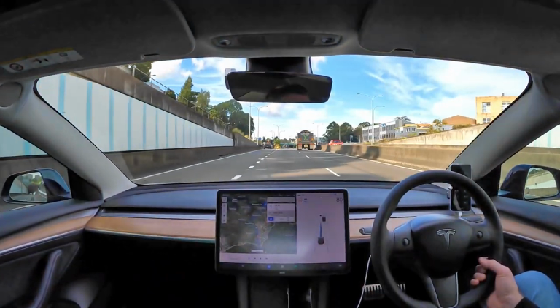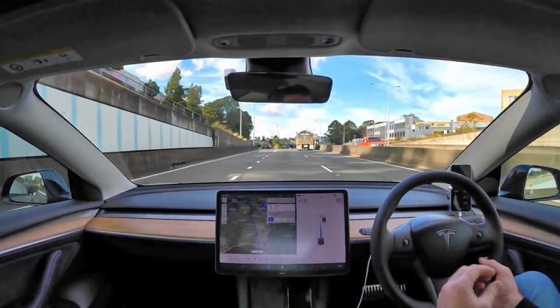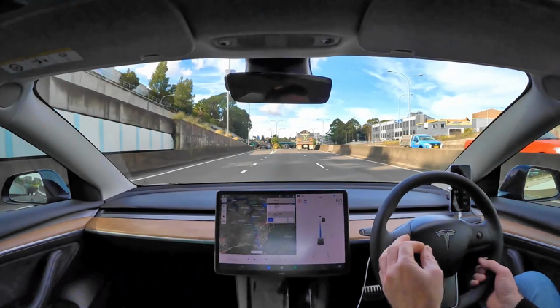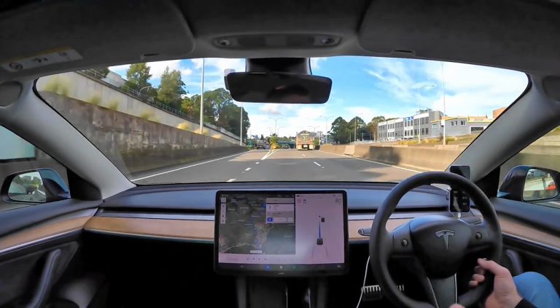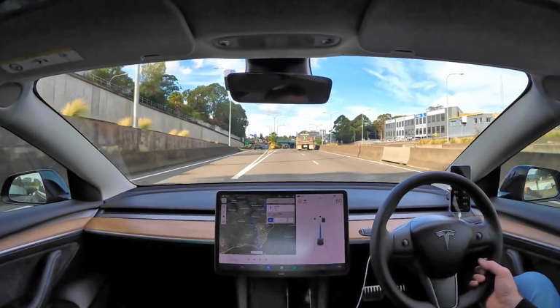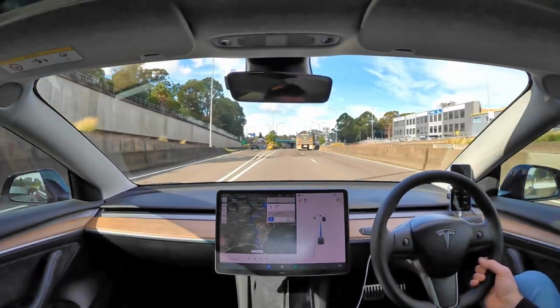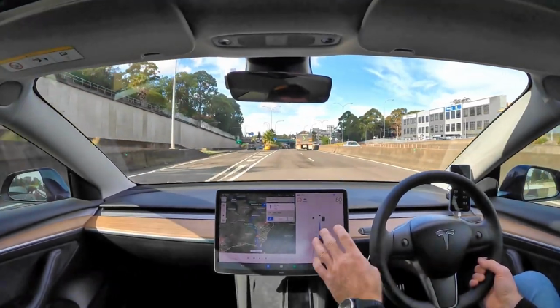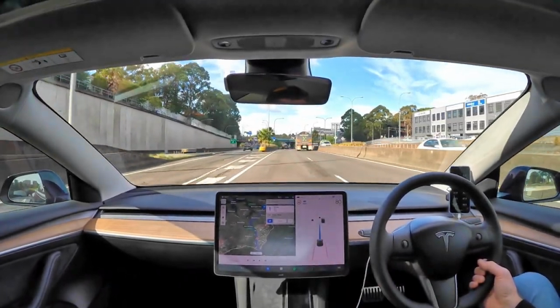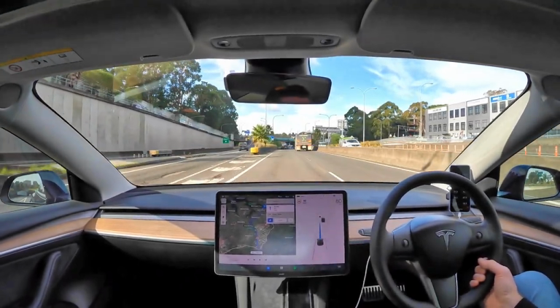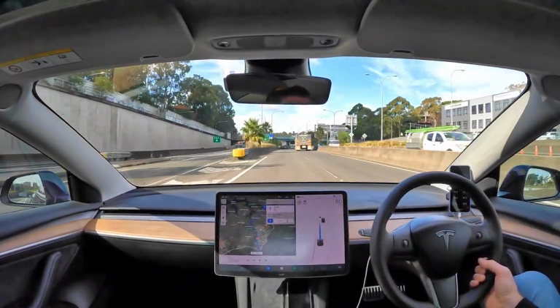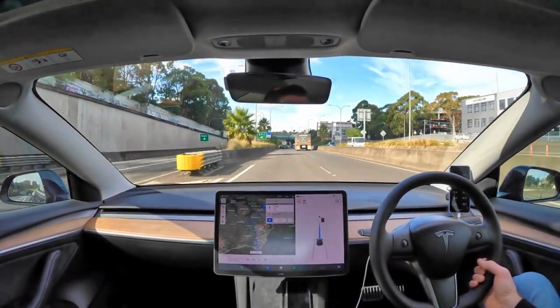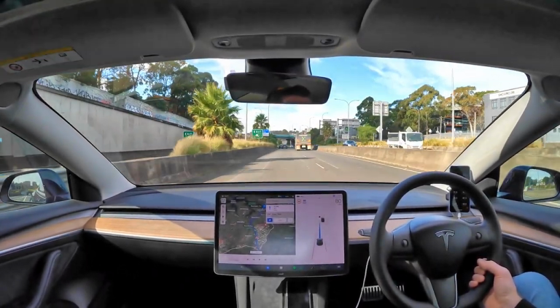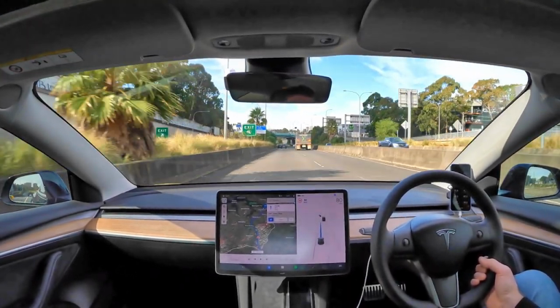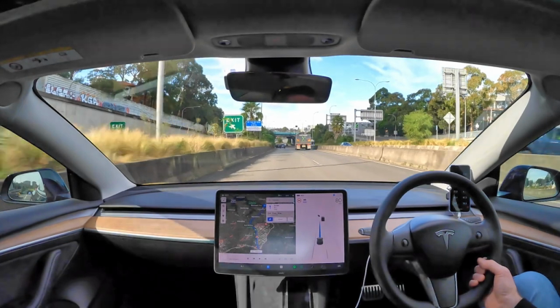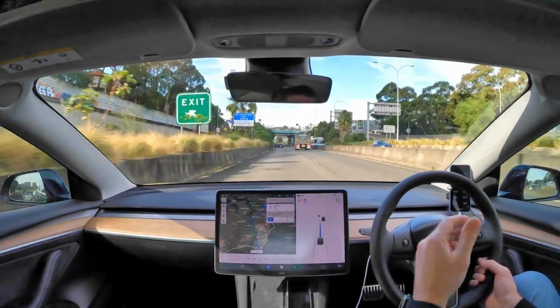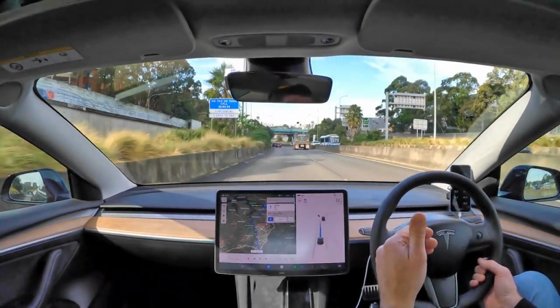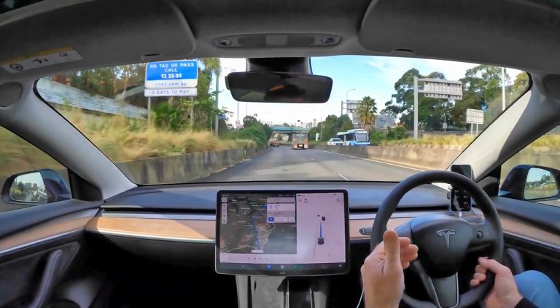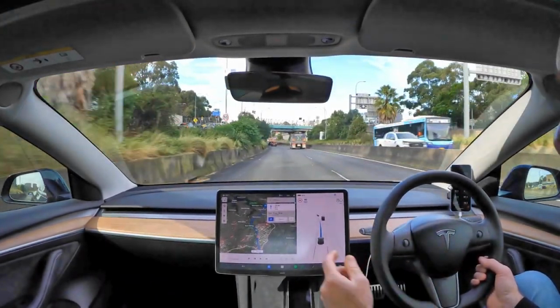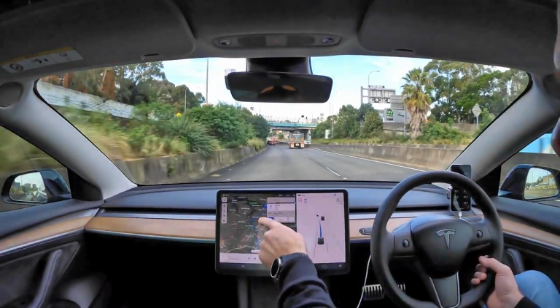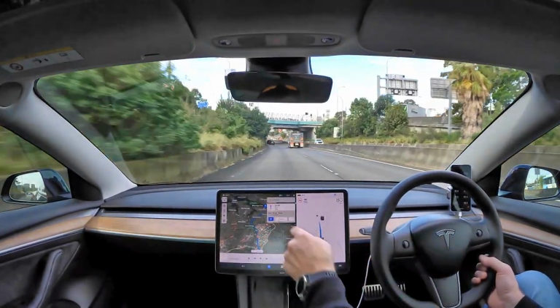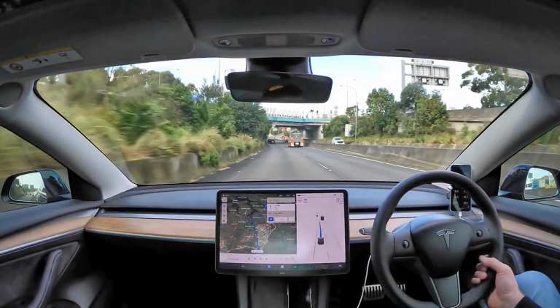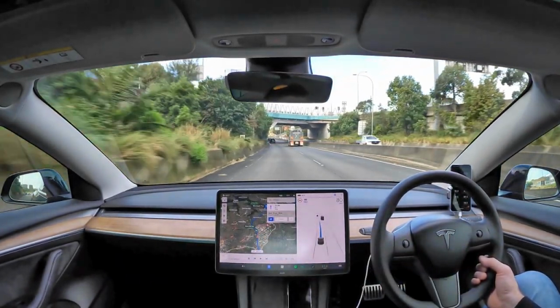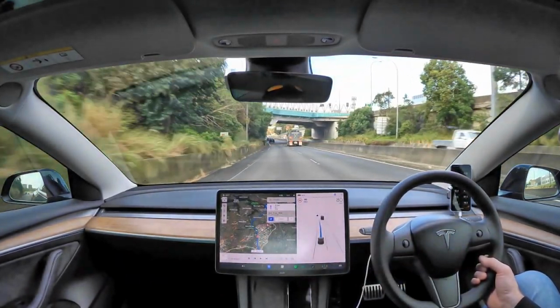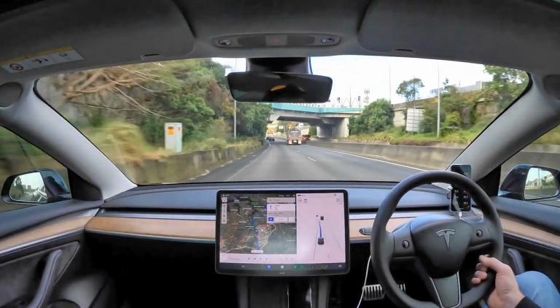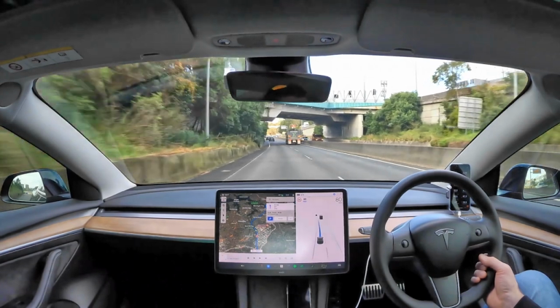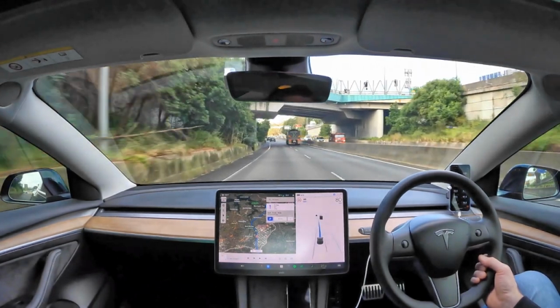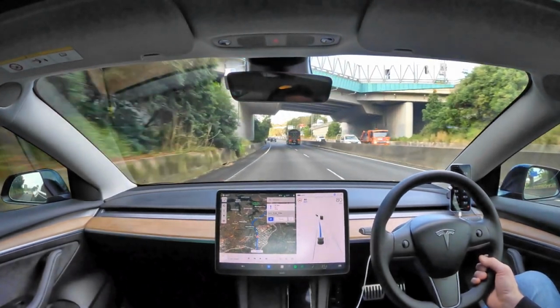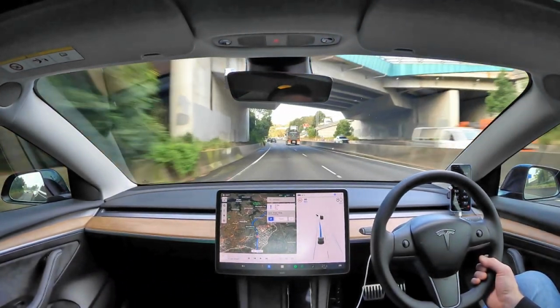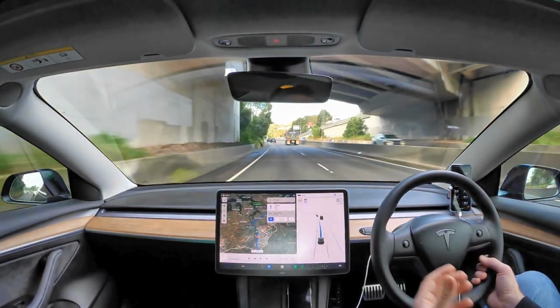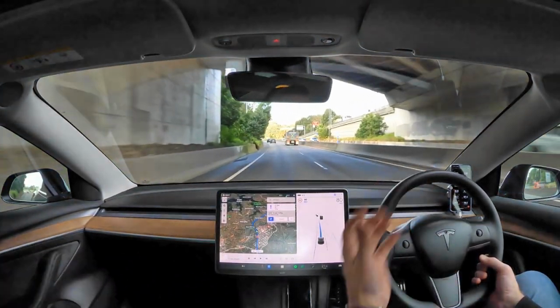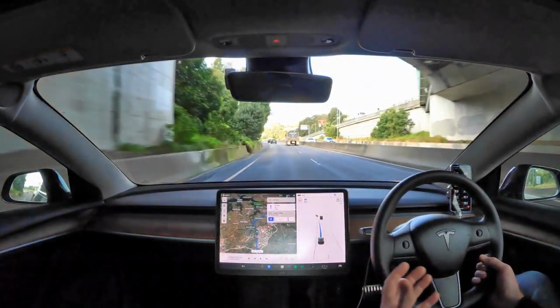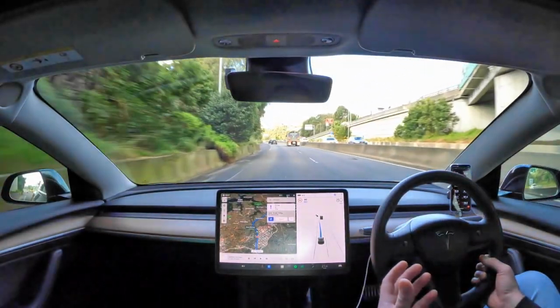I found it quite good. Let's just see how it goes. We're going to be at the Harbour Bridge here — you can see we're coming into that very soon.